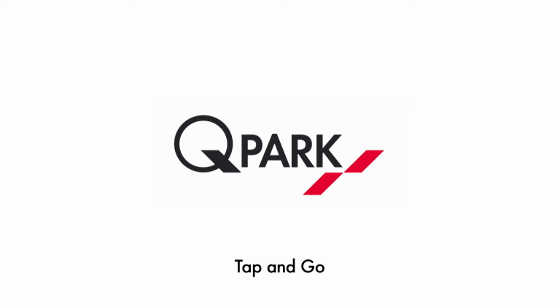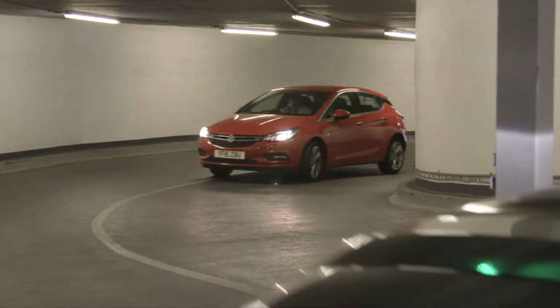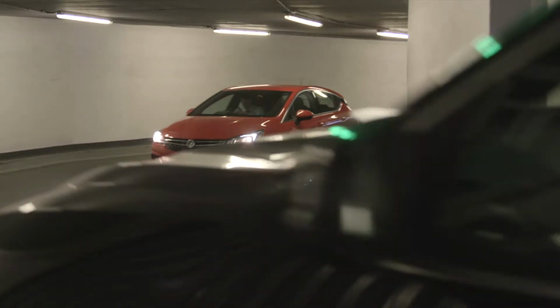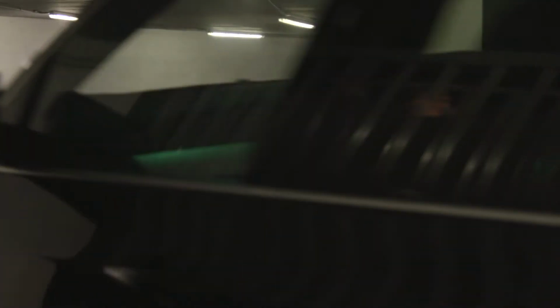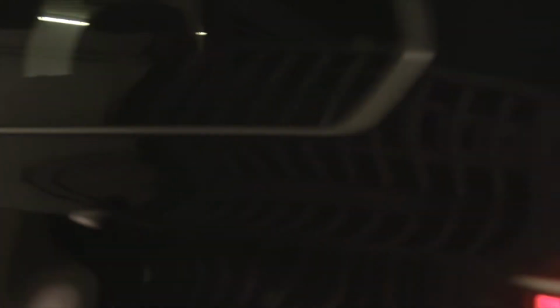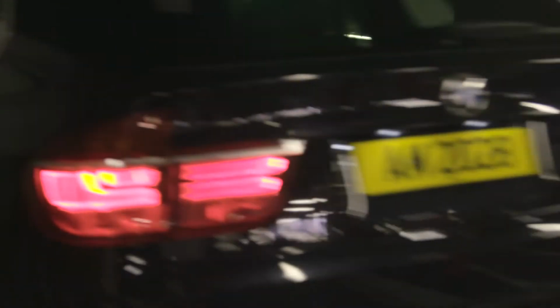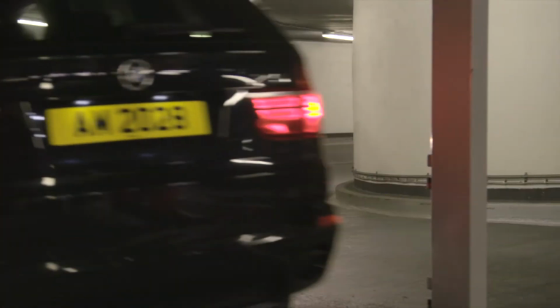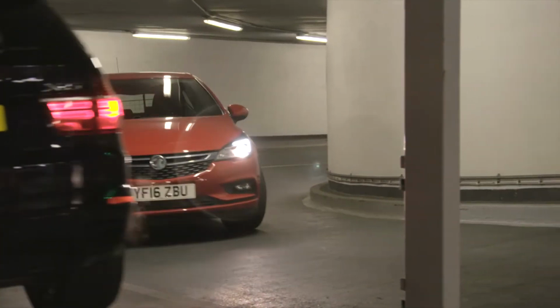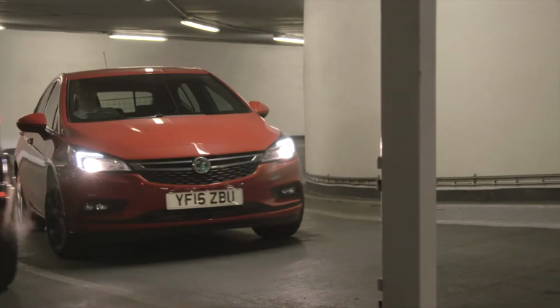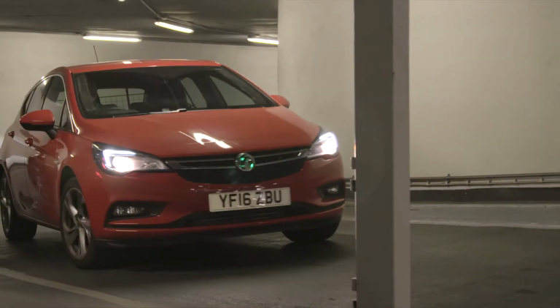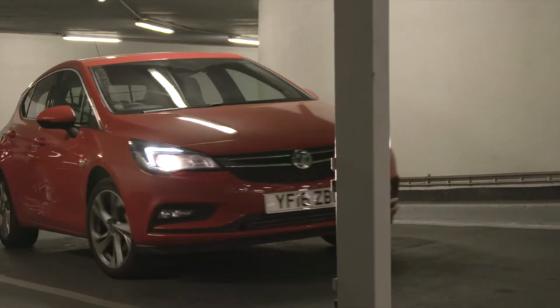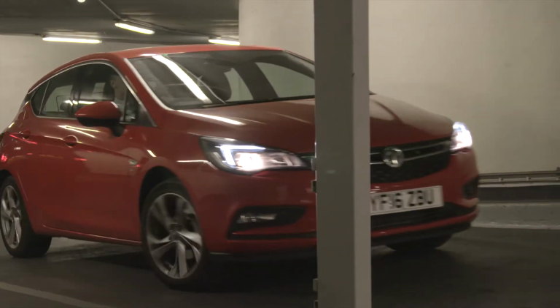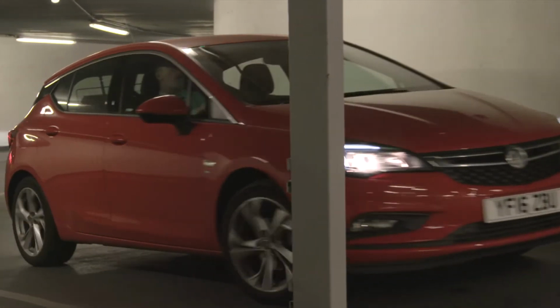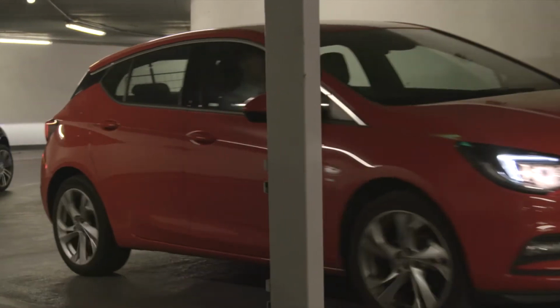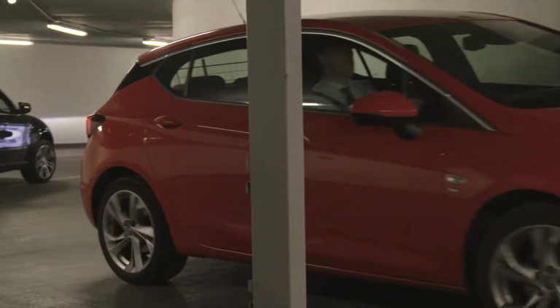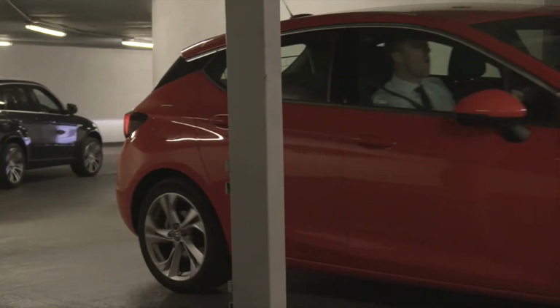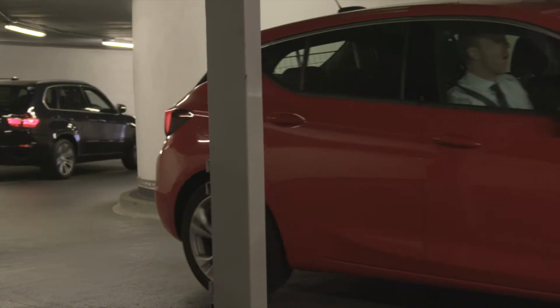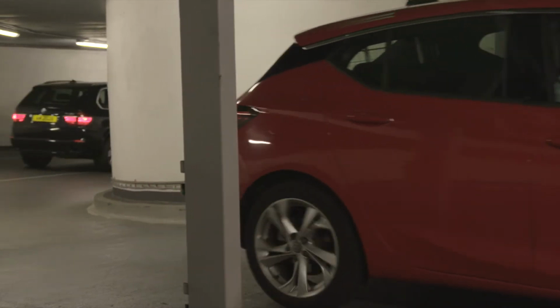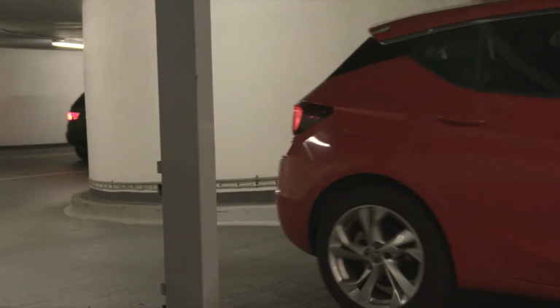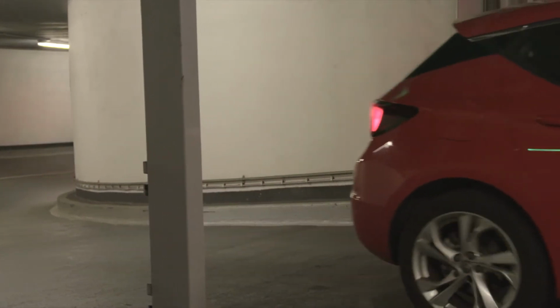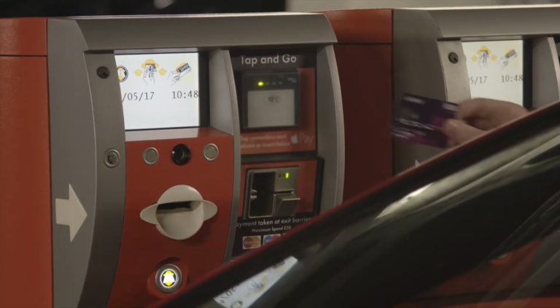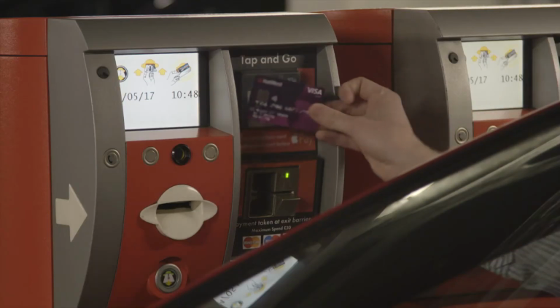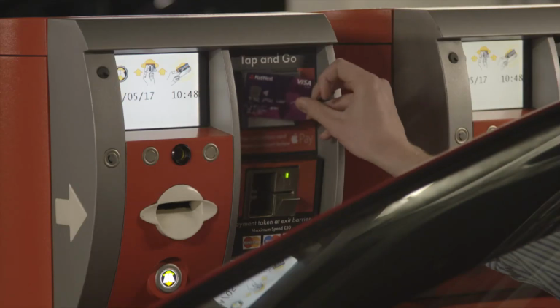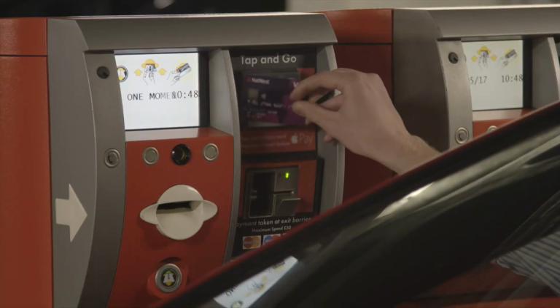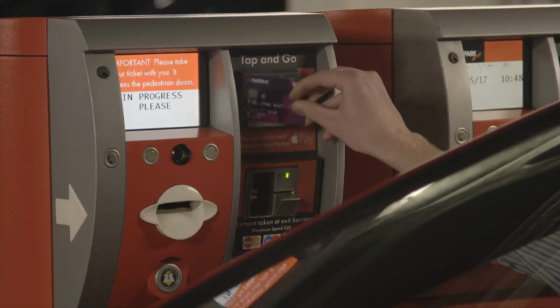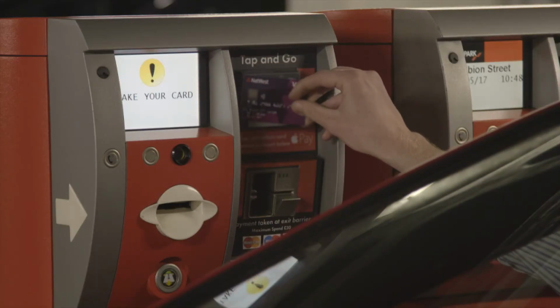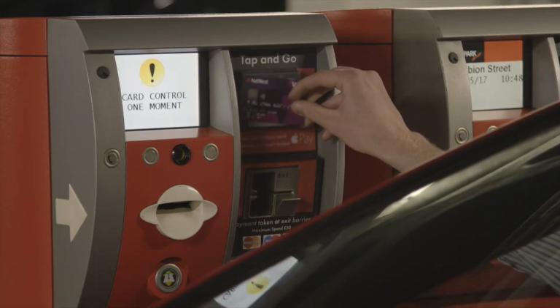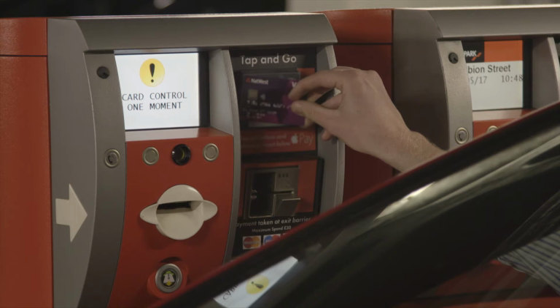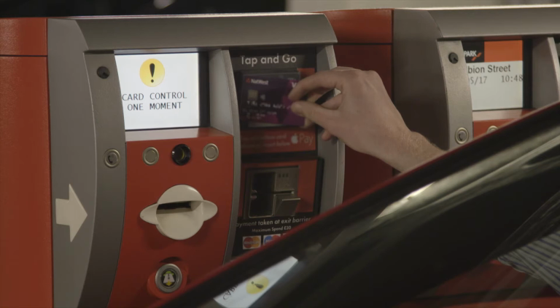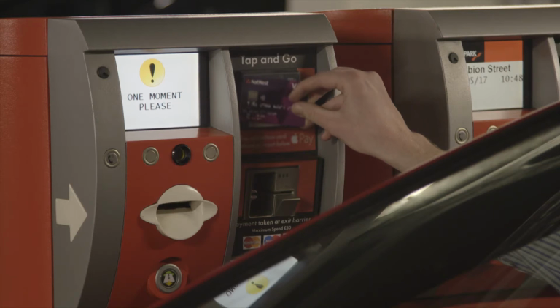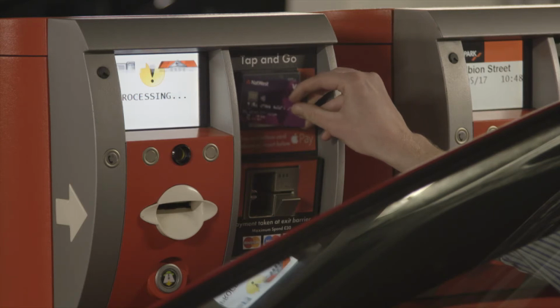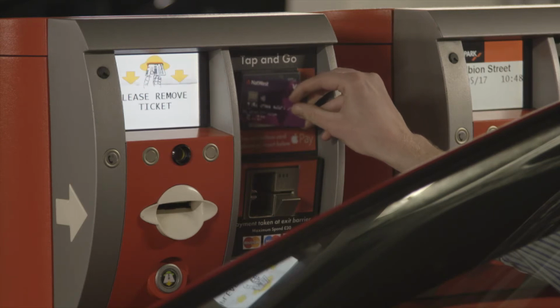Tap and Go is the latest innovation from Qpark. You can now enter and exit the car park with your contactless card, or even with your mobile payment such as Apple Pay. Parking with Qpark couldn't be easier.